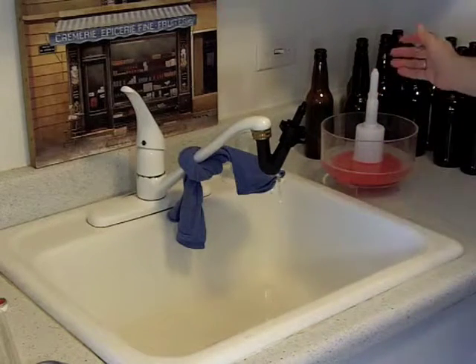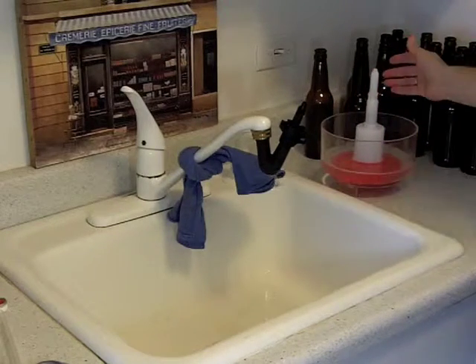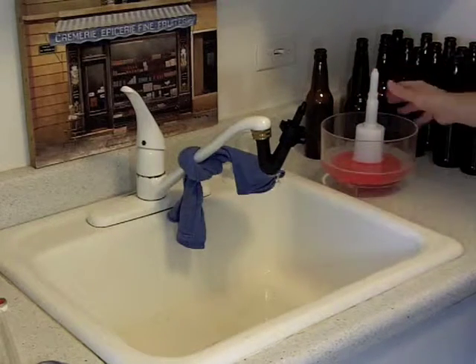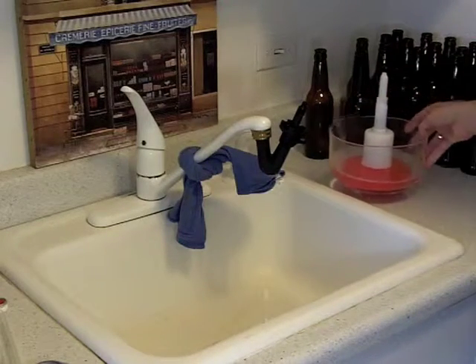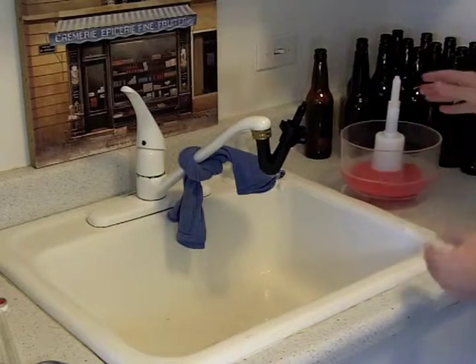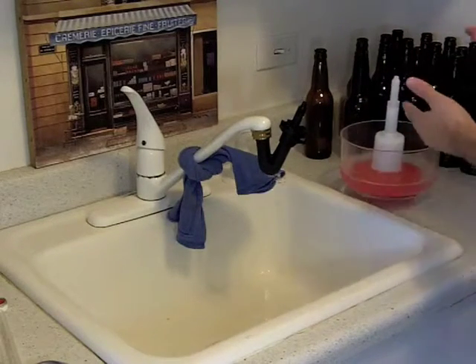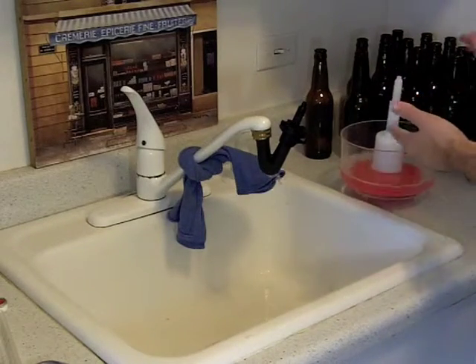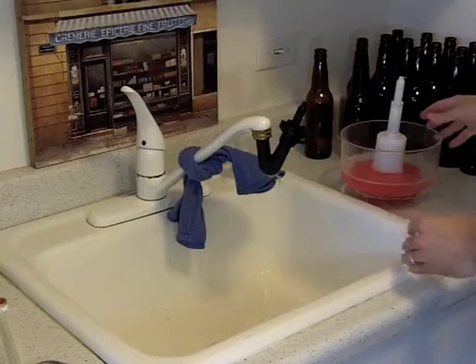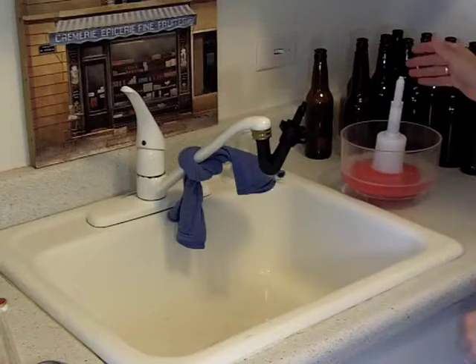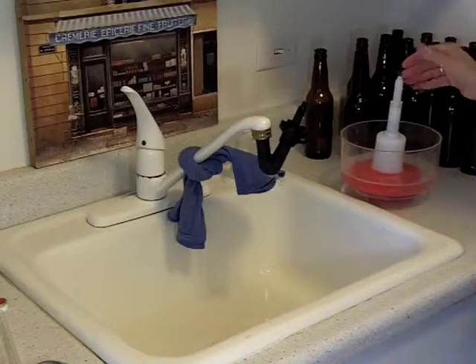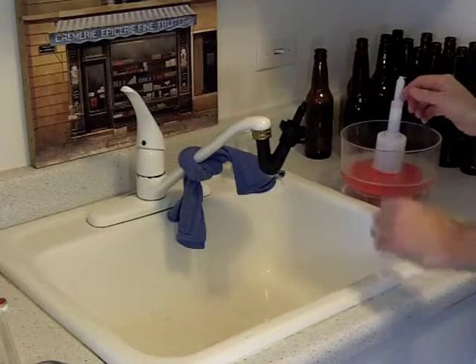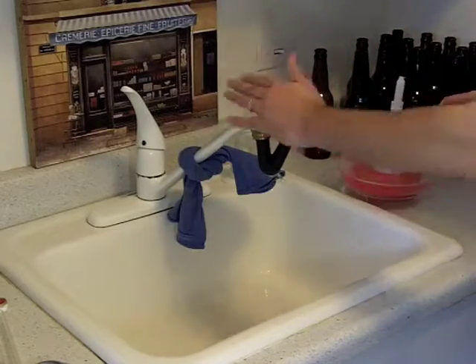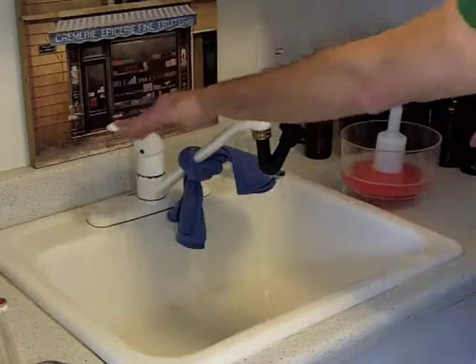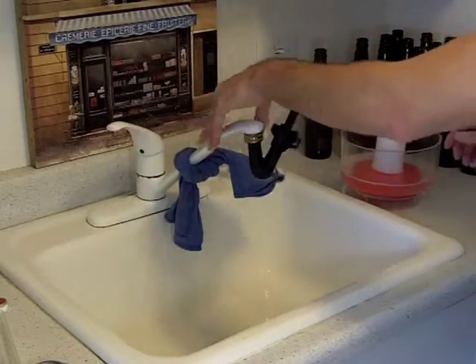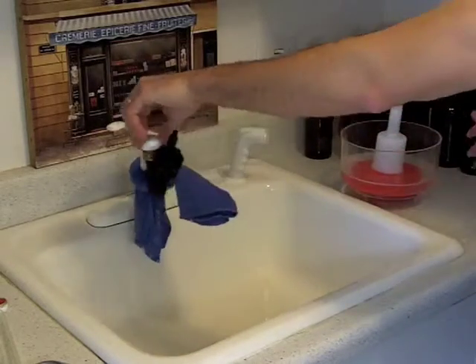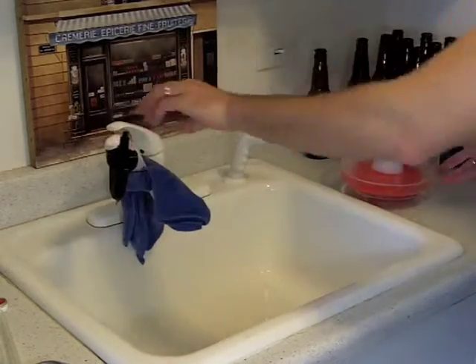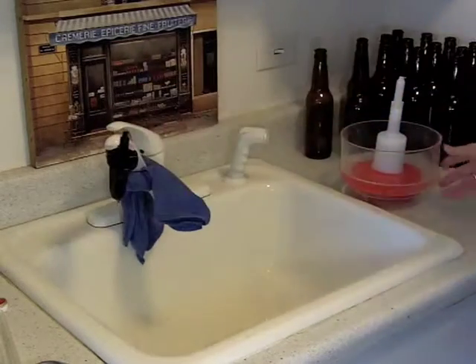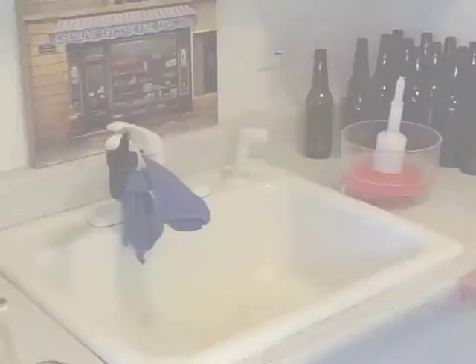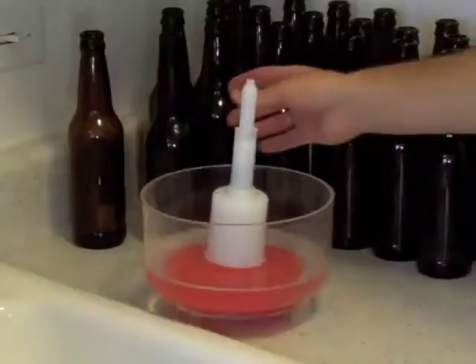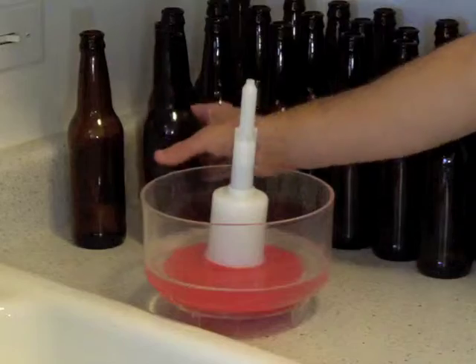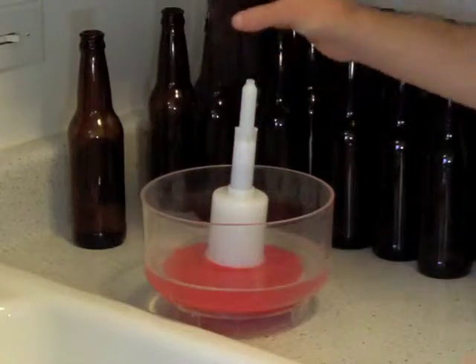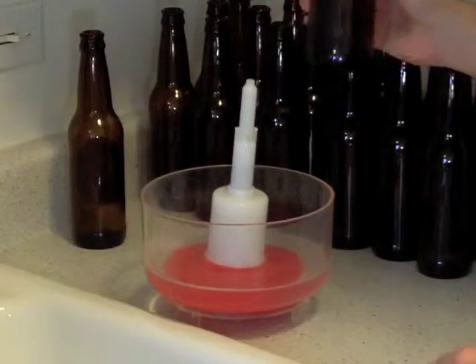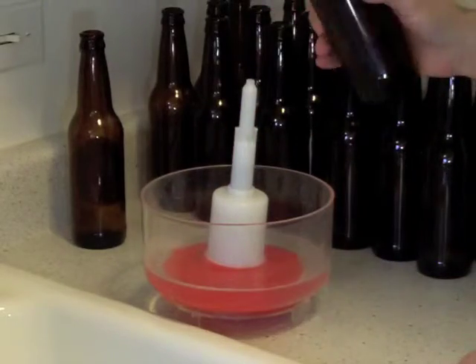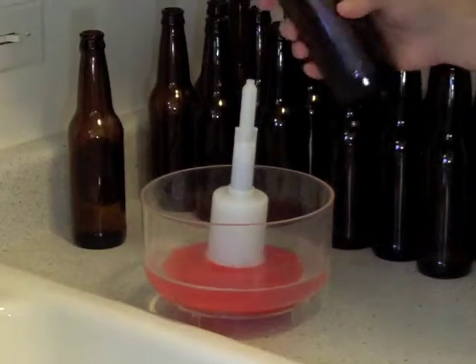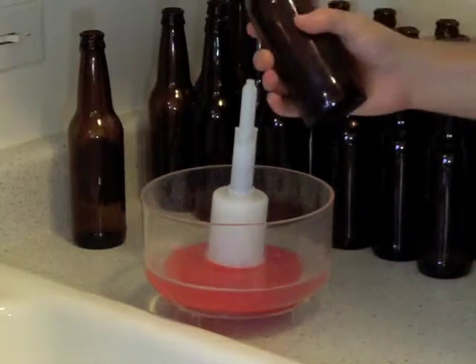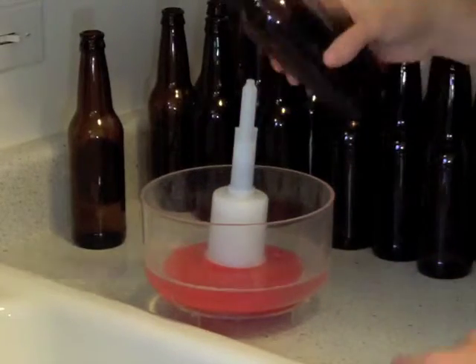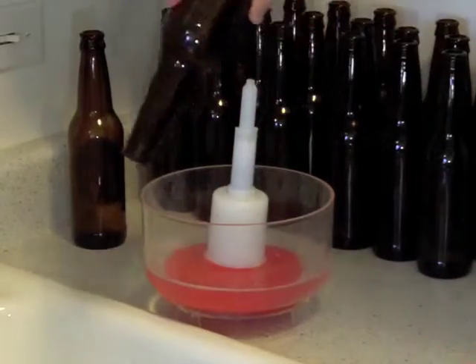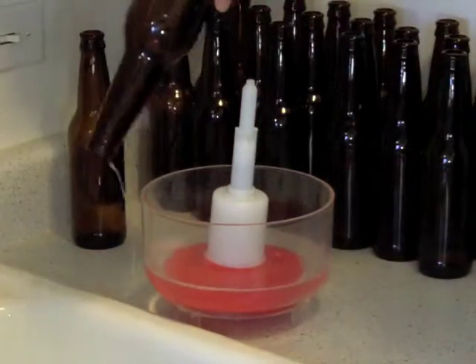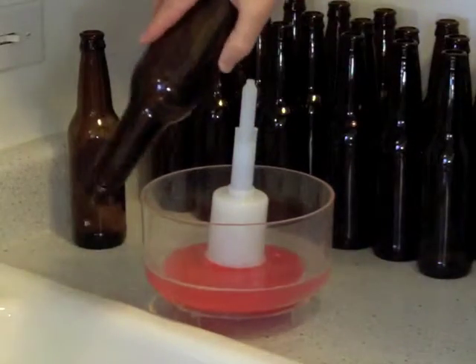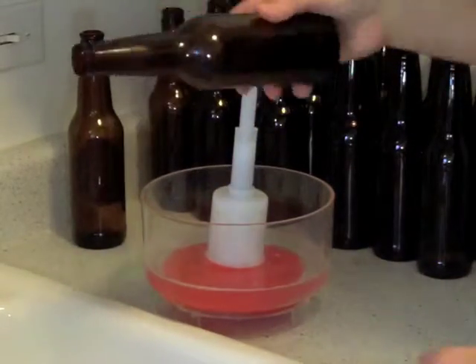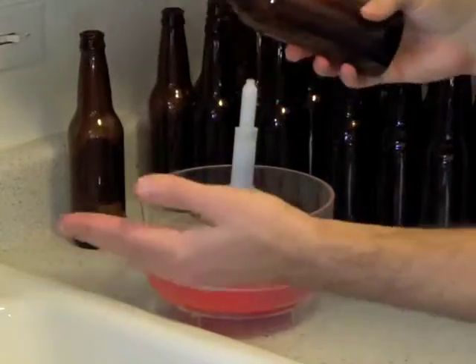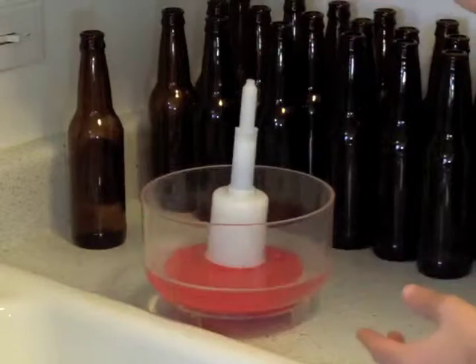Once we've gone through all these and cleaned them all, then it's going to be time to use this sanitizer. Here's how it works — we have our clean bottle here that we just rinsed out with our bottle washer.